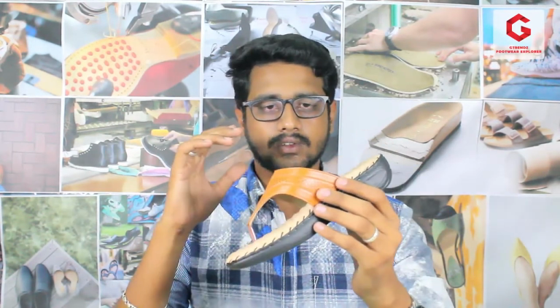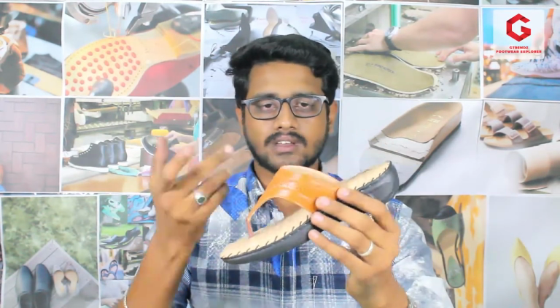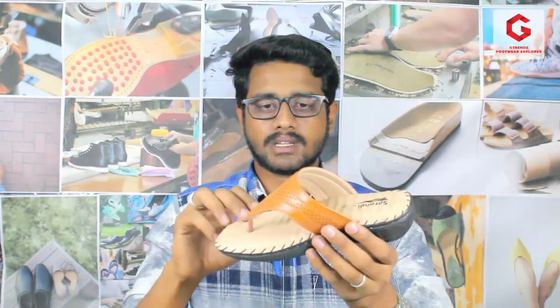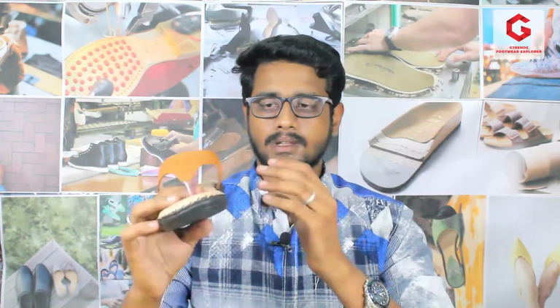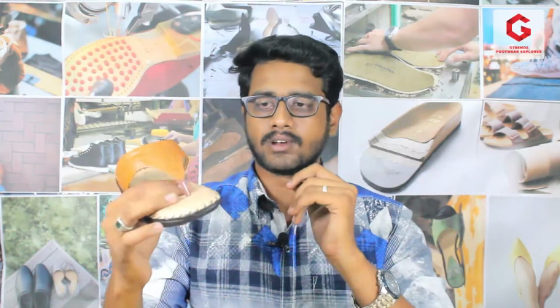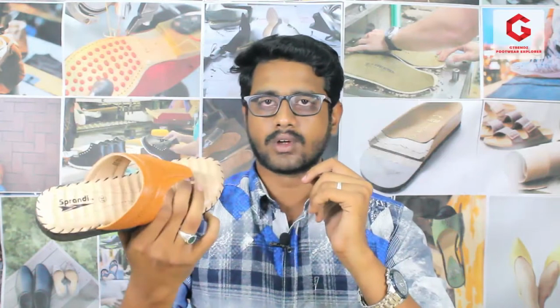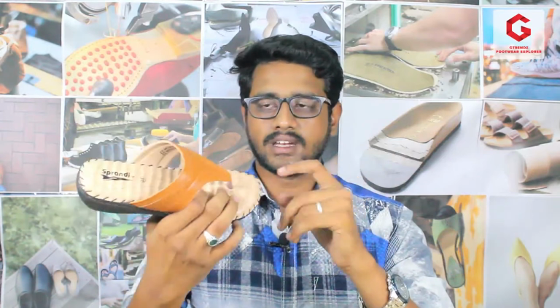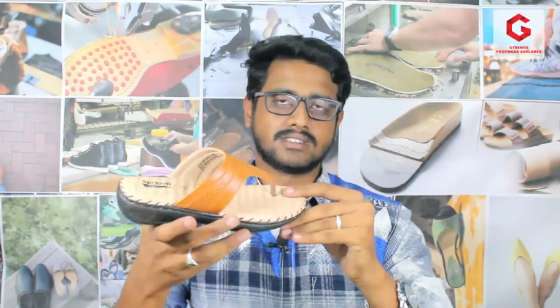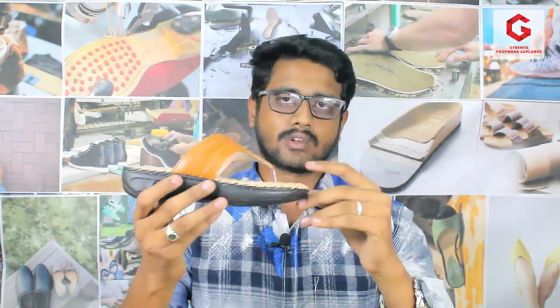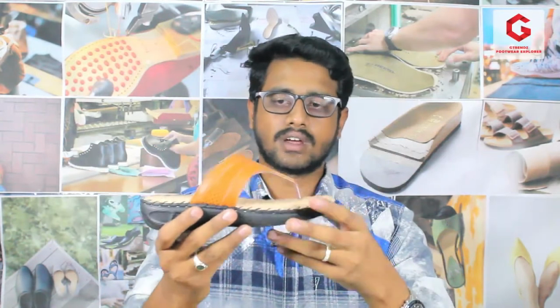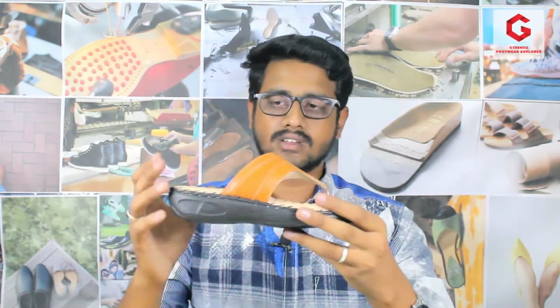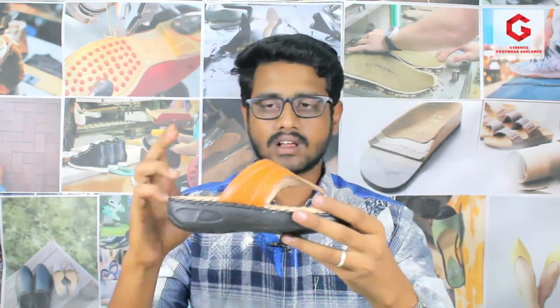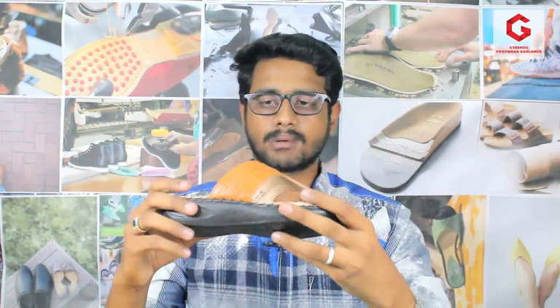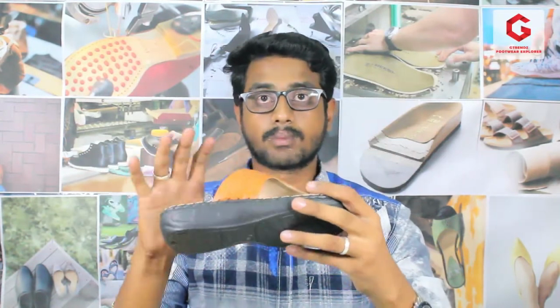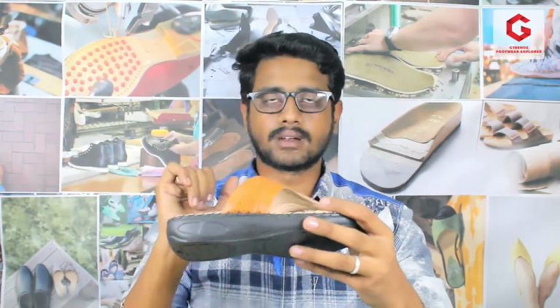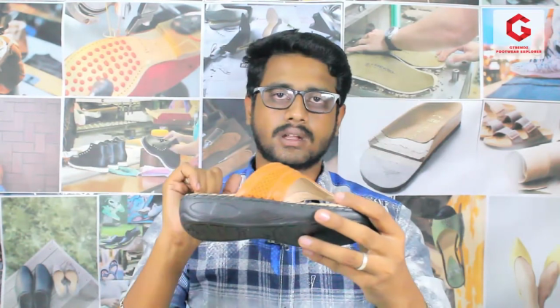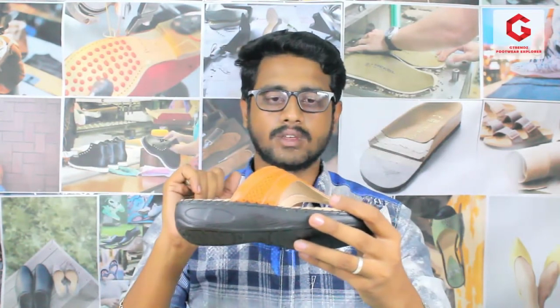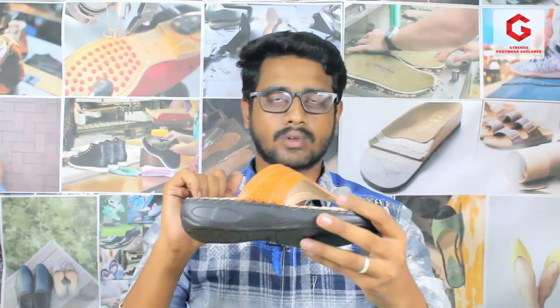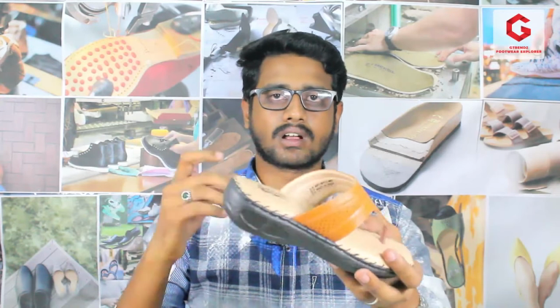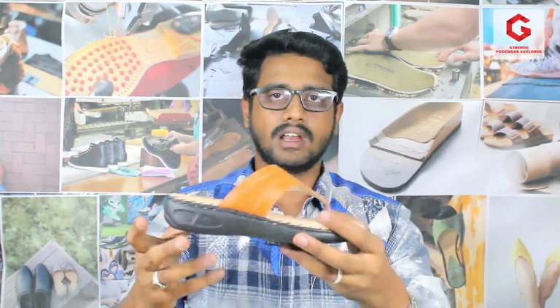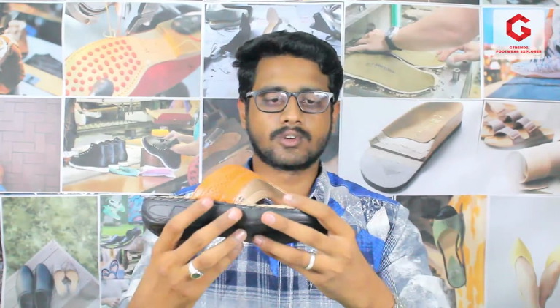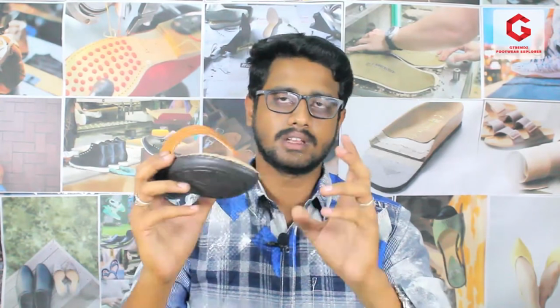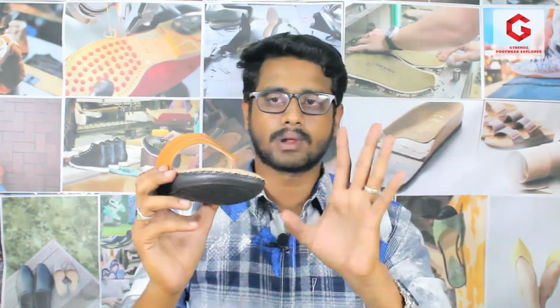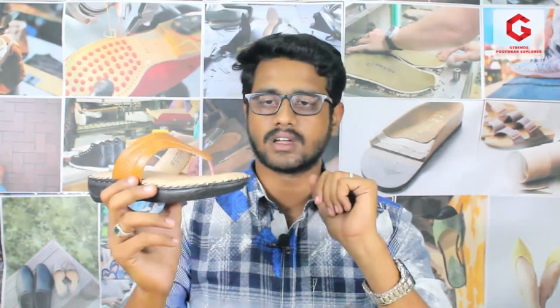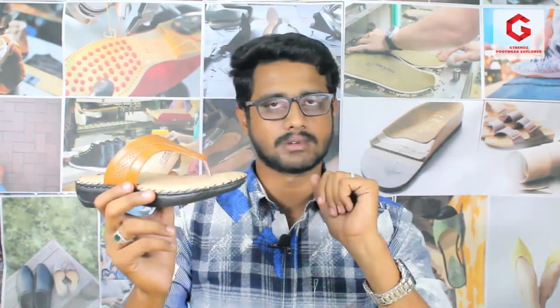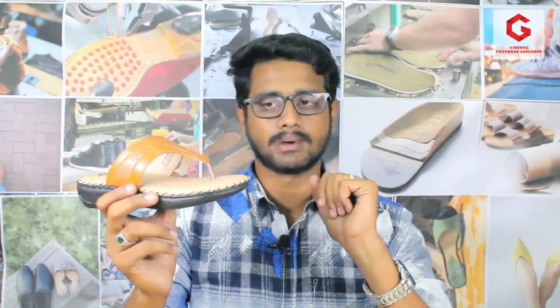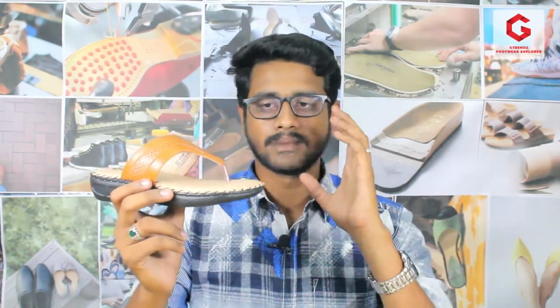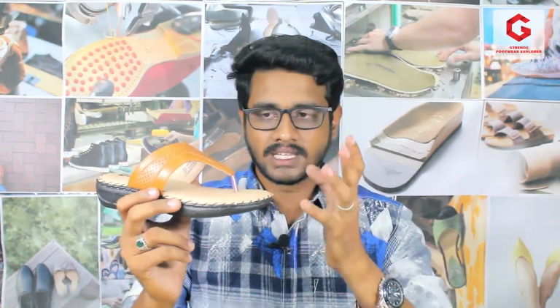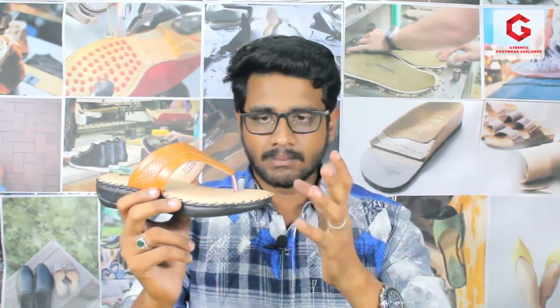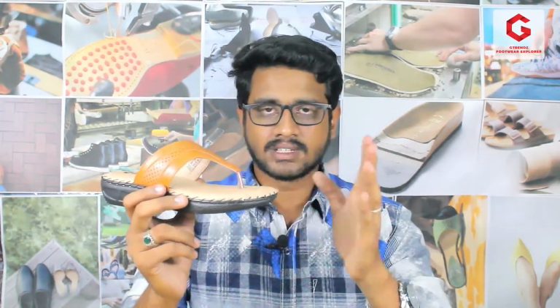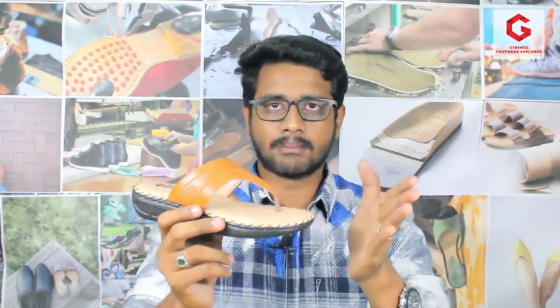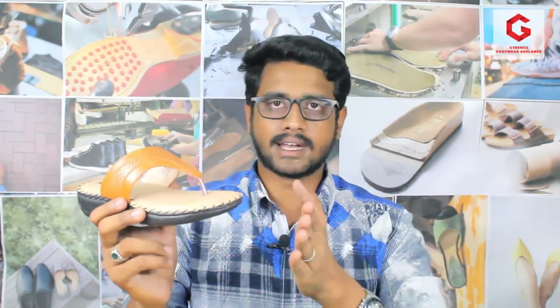This model is in the 499 price range. It will be comfortable as a branded product. This is a proper choice, and we will use this model as well.